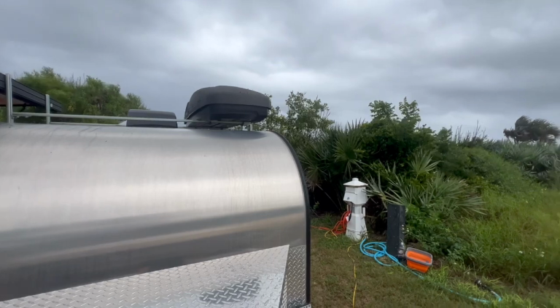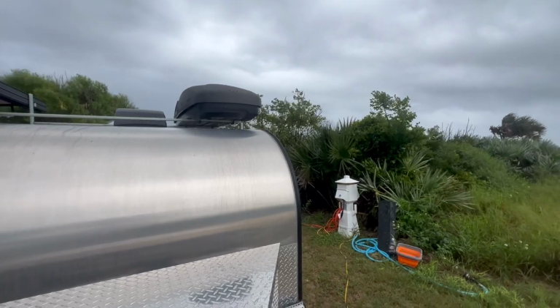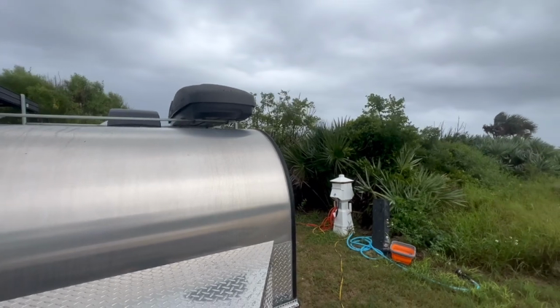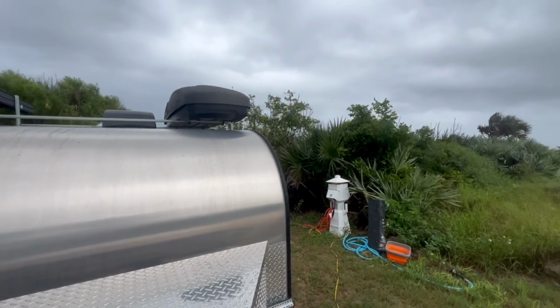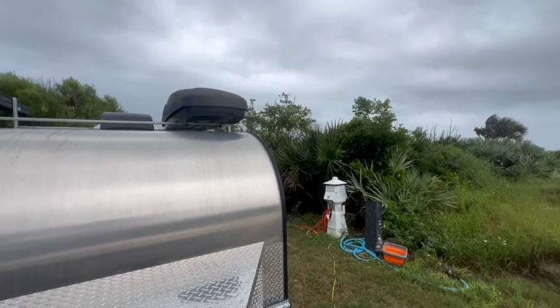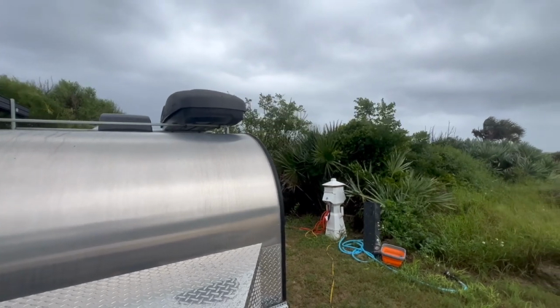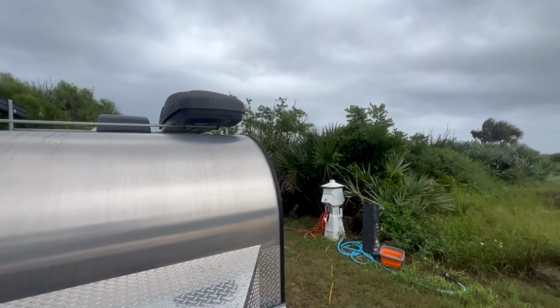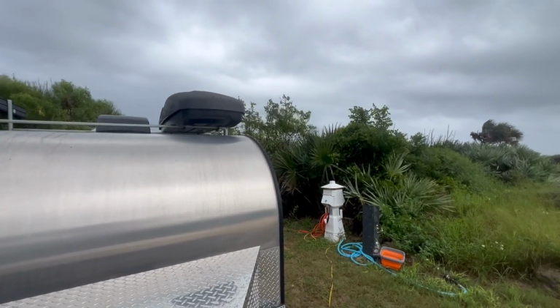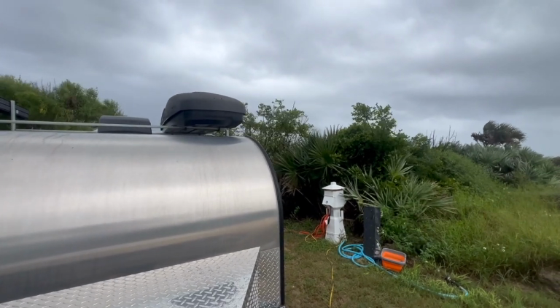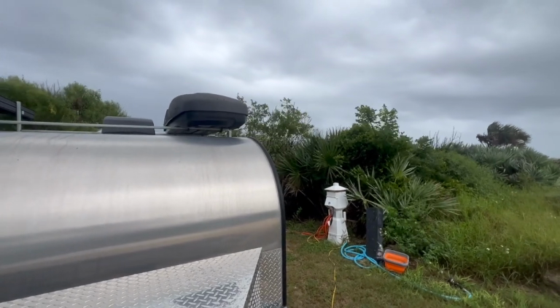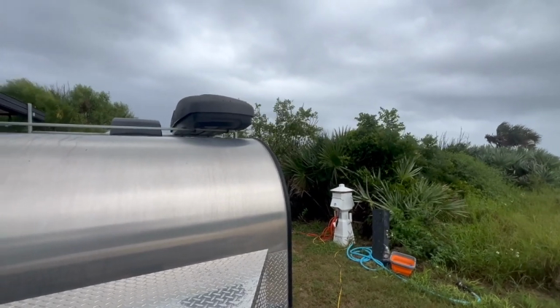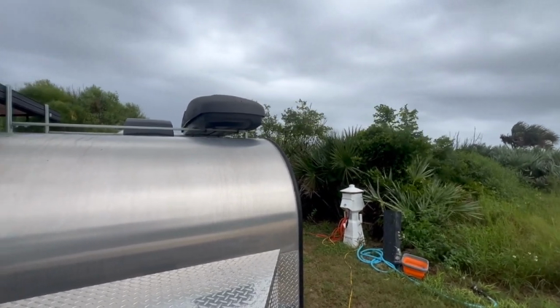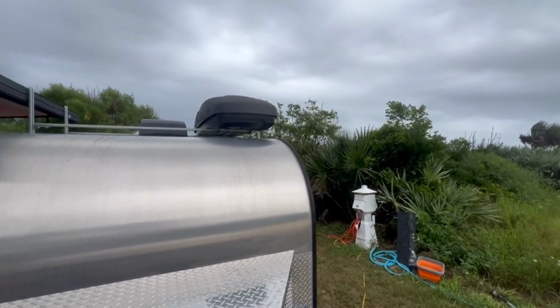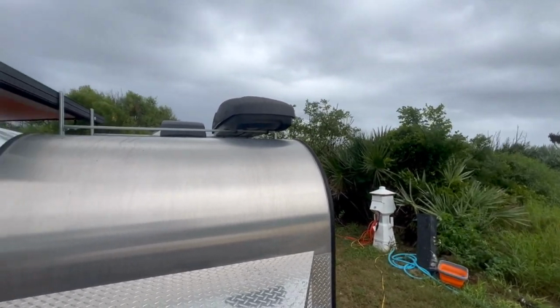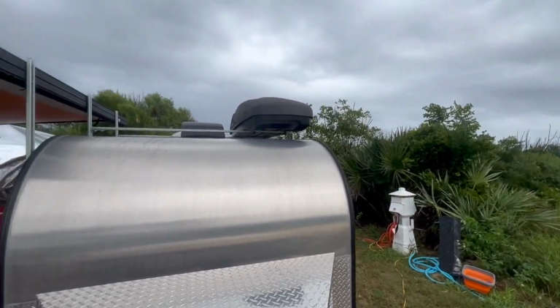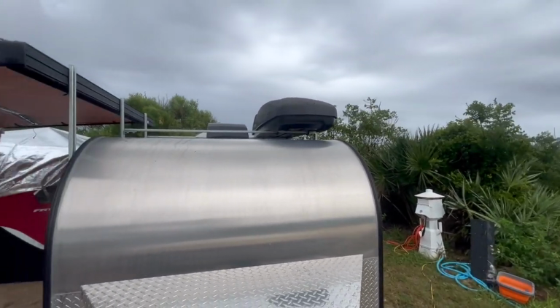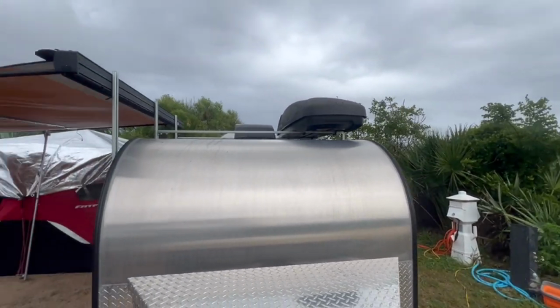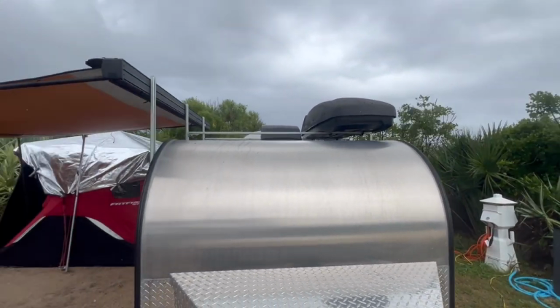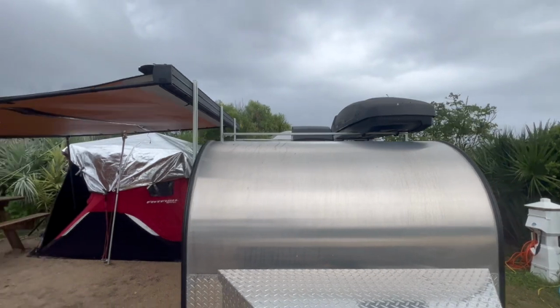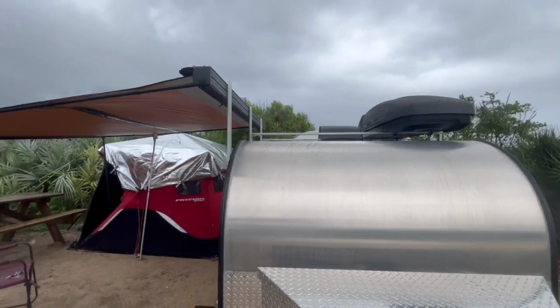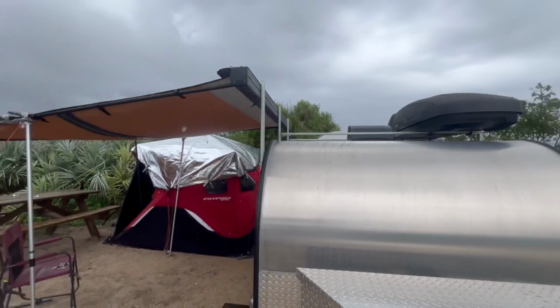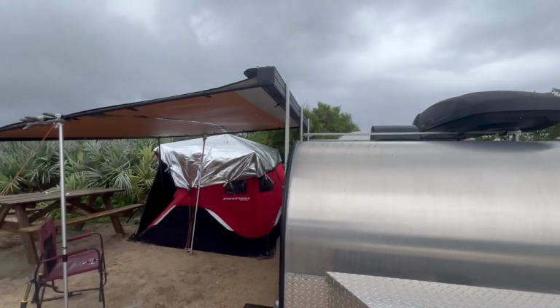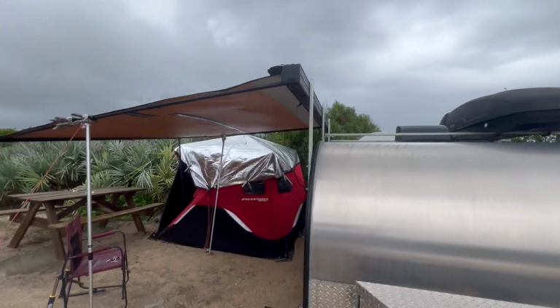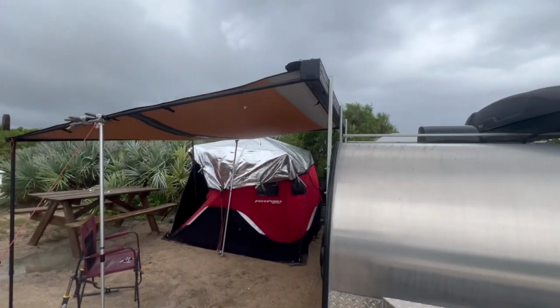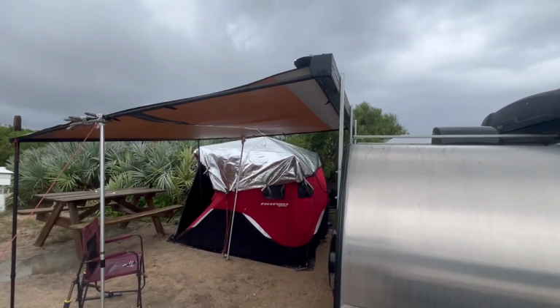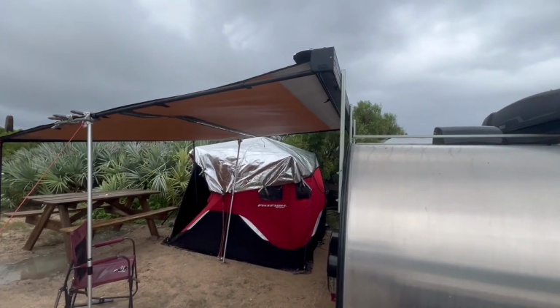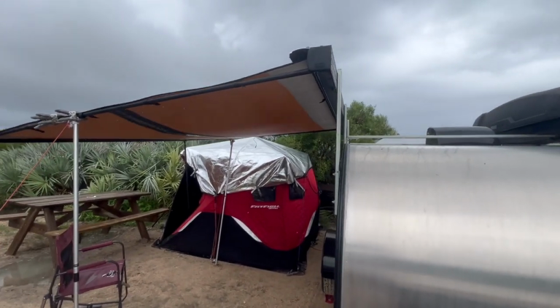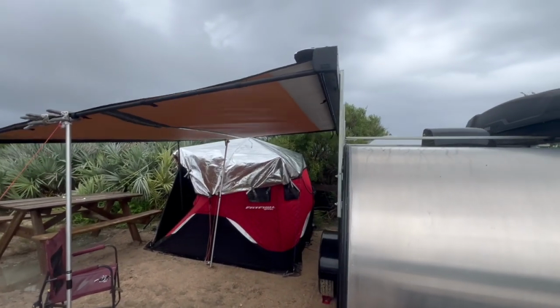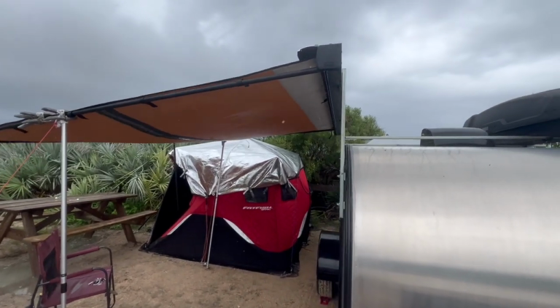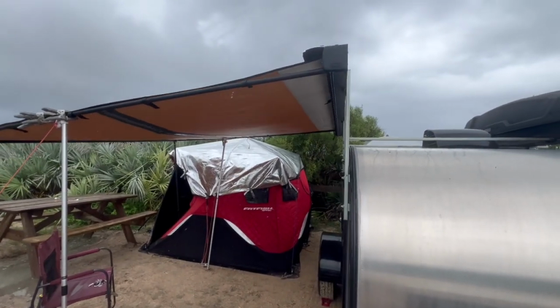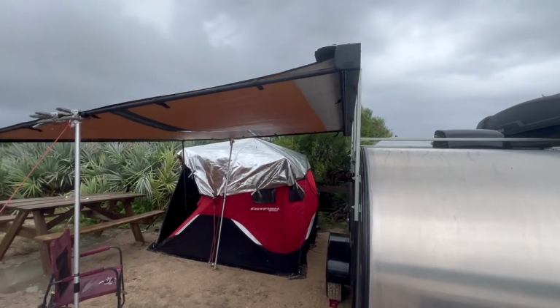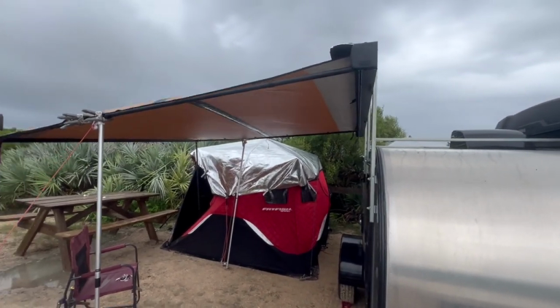All right, we're getting hammered with a bunch of wind and storm clouds. This is good — this is what I need to test the trailer setup.